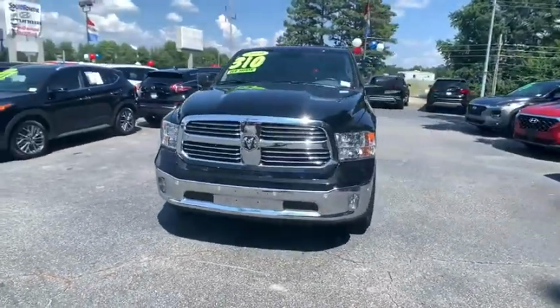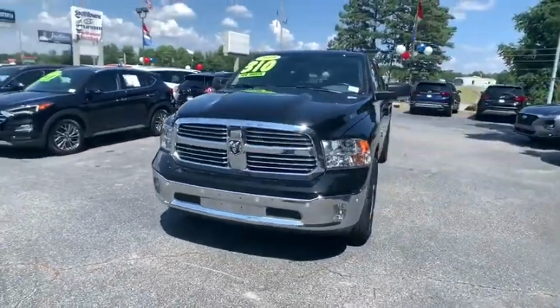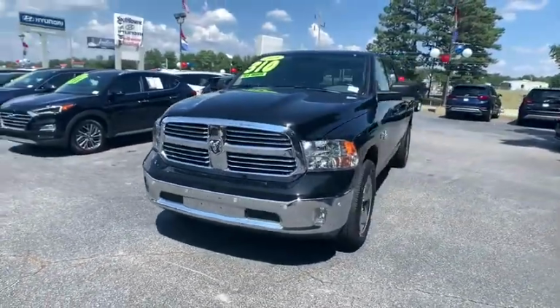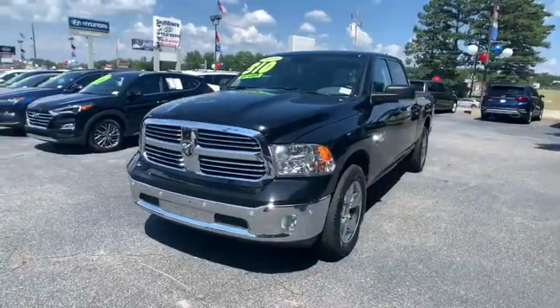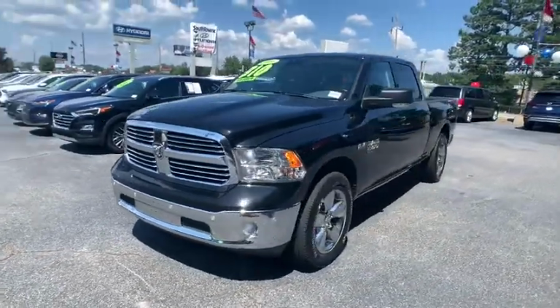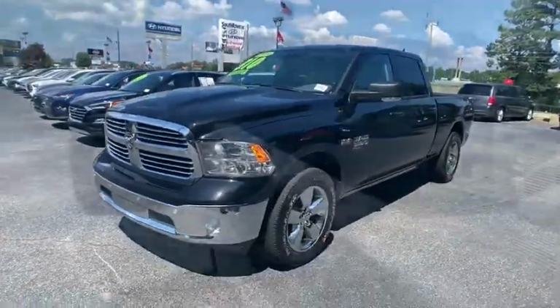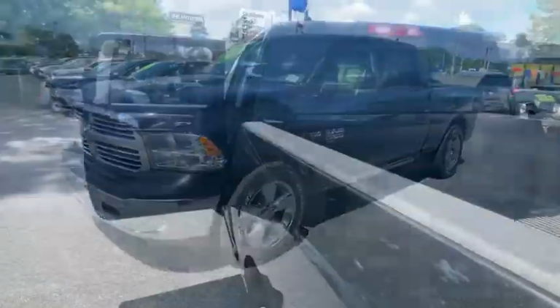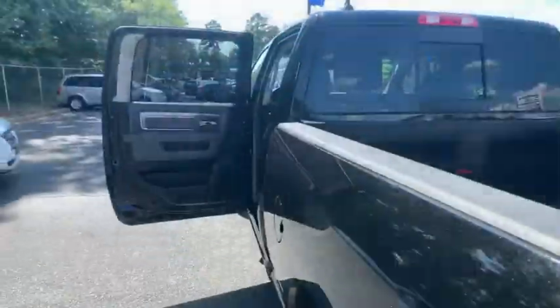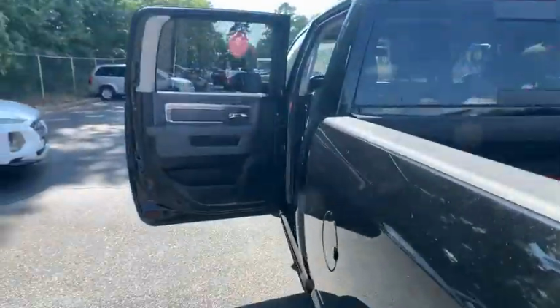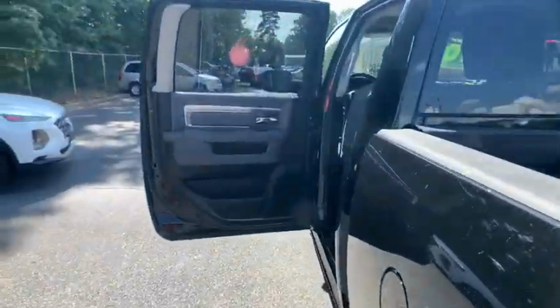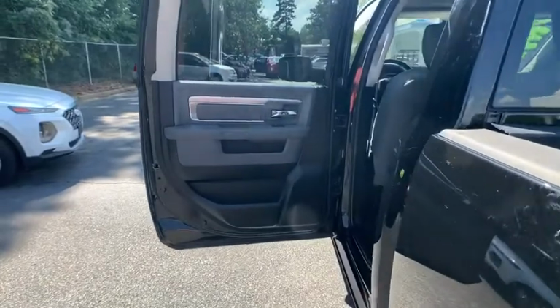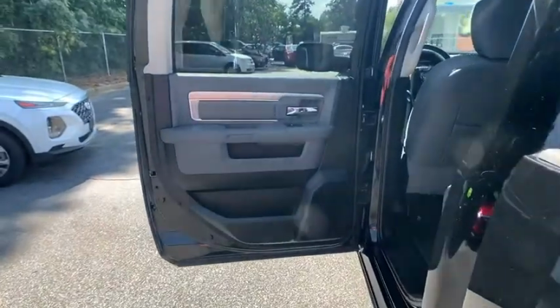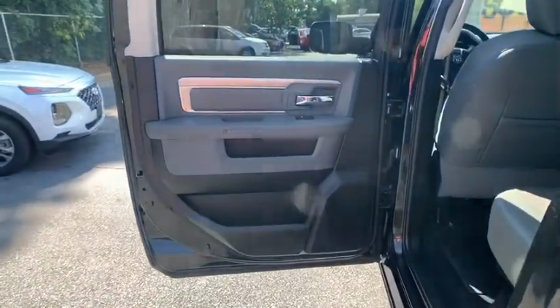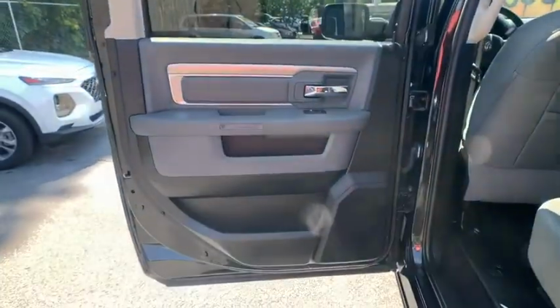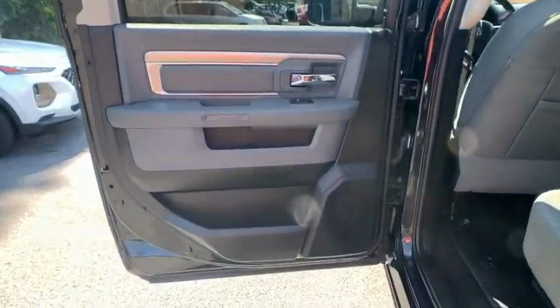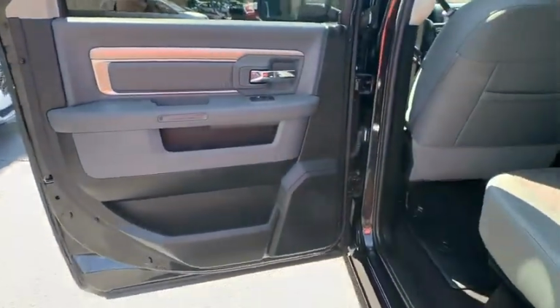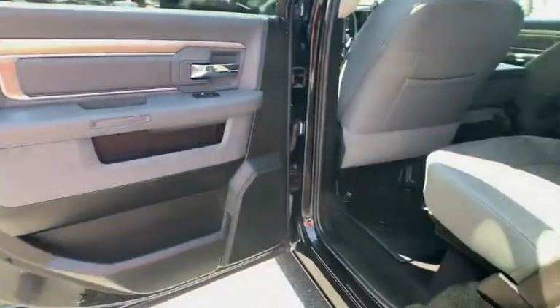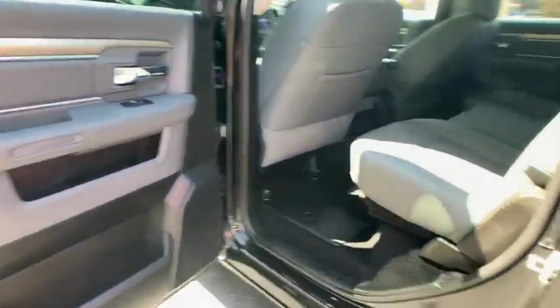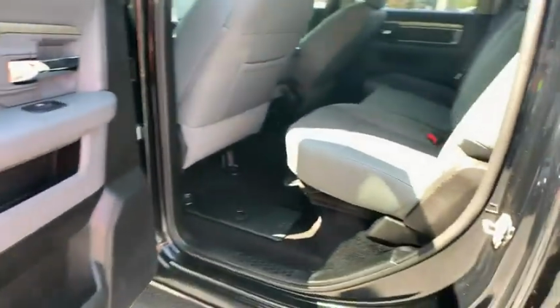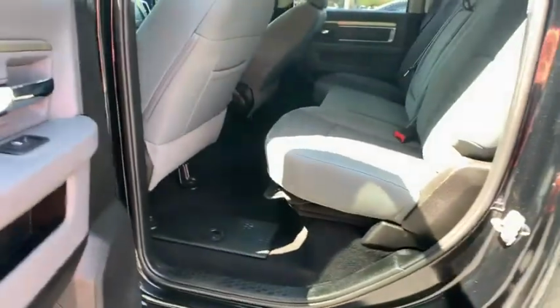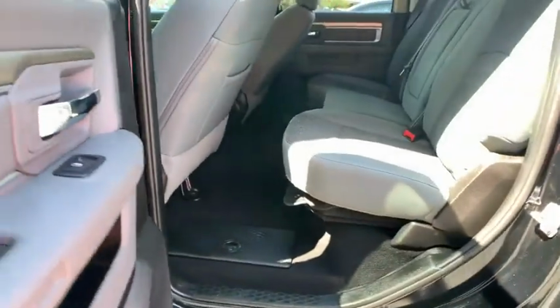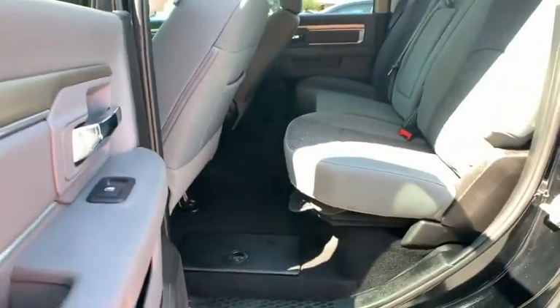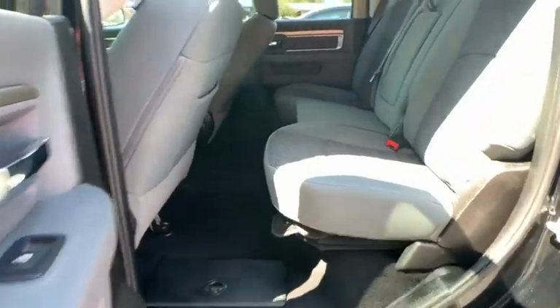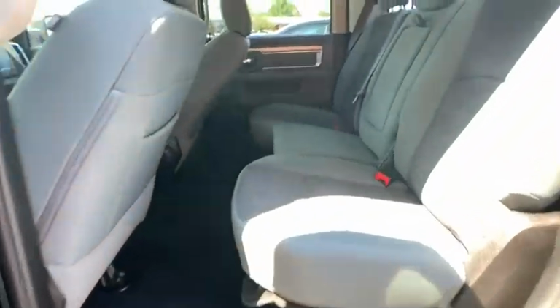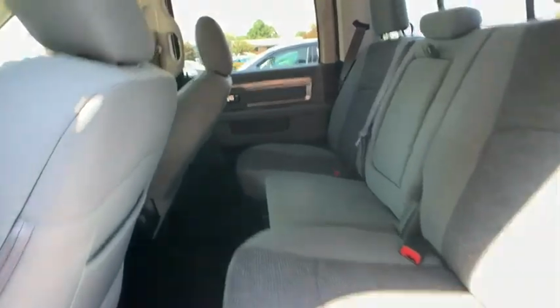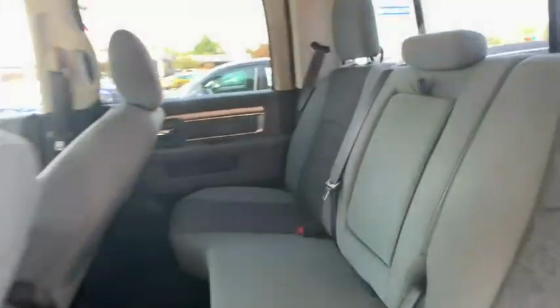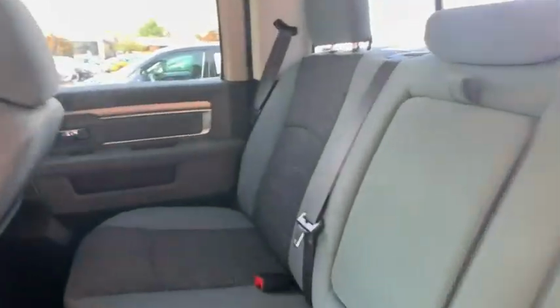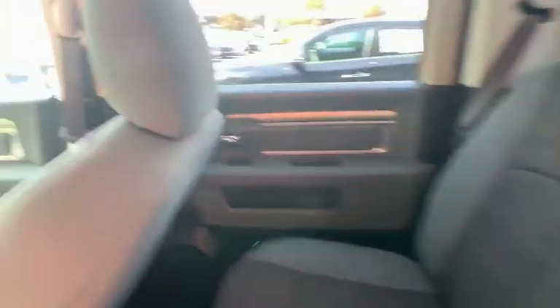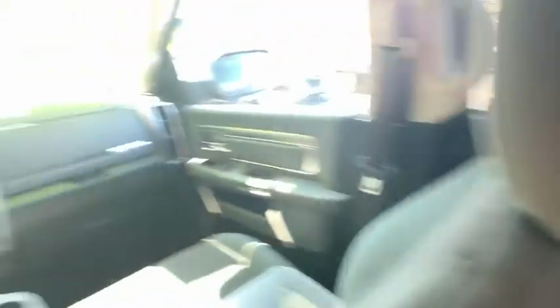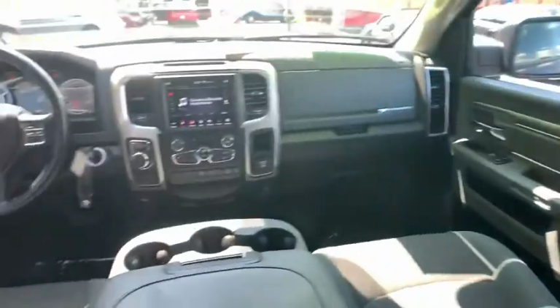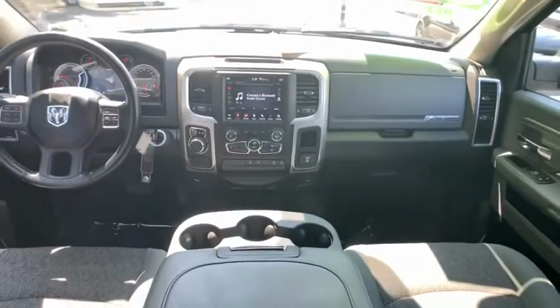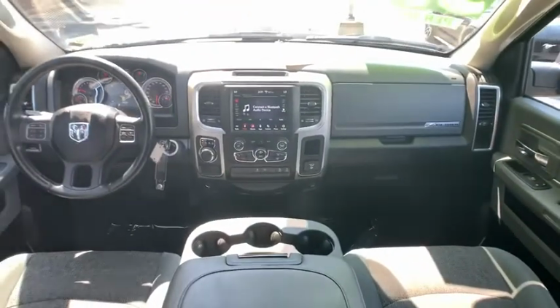Traction control, dual airbags, alloy wheels, power steering, four-wheel disc brakes, center armrest, trip computer, power windows, compass, electronic stability control, tachometer.